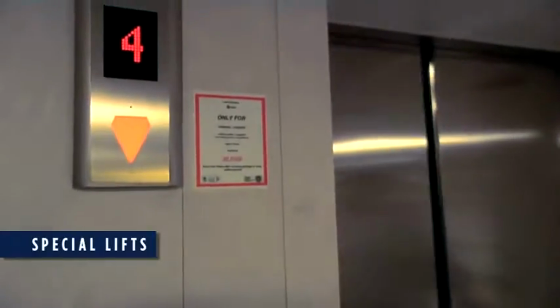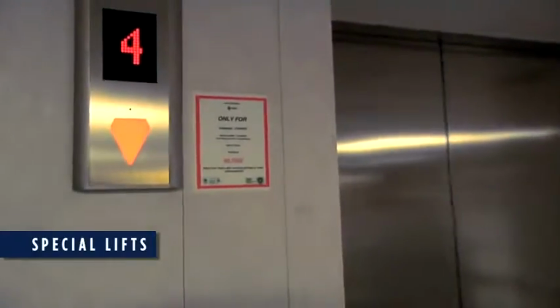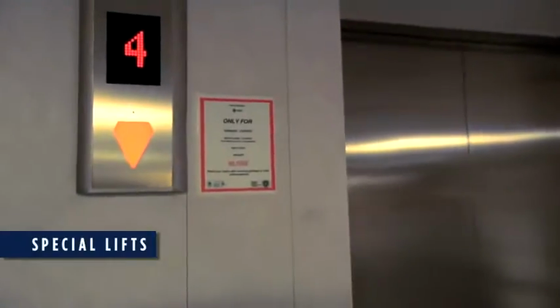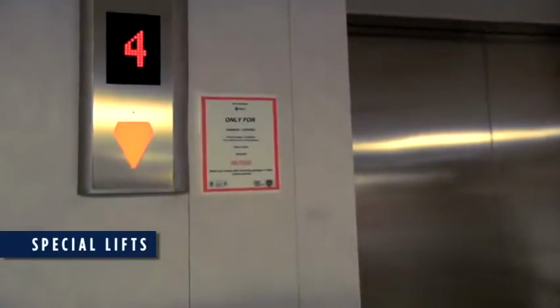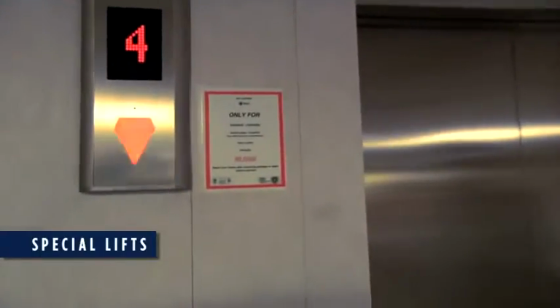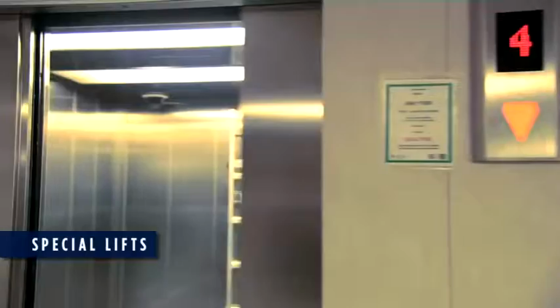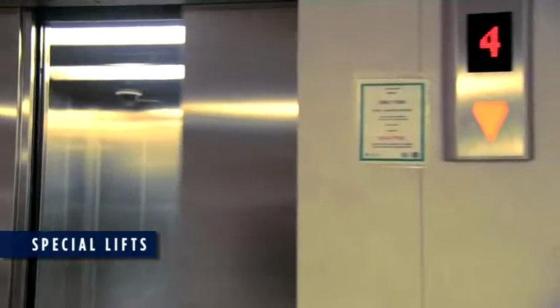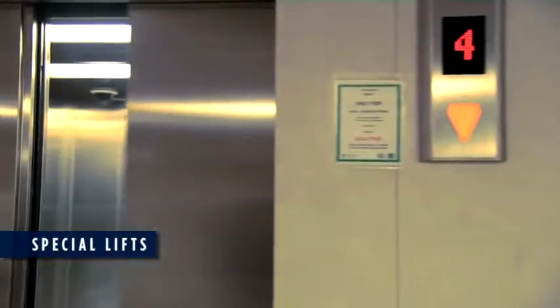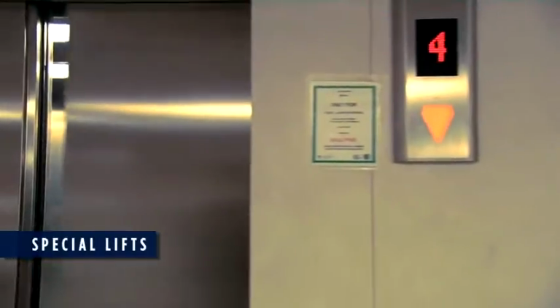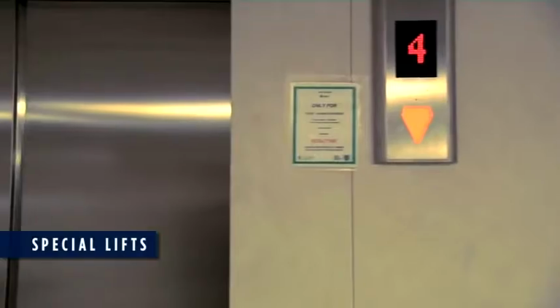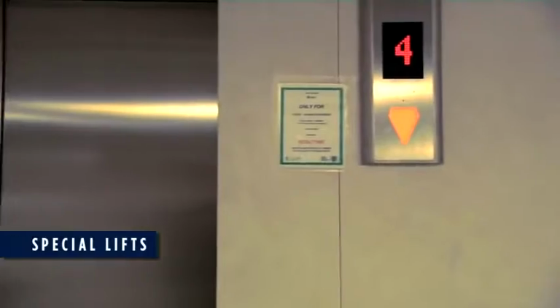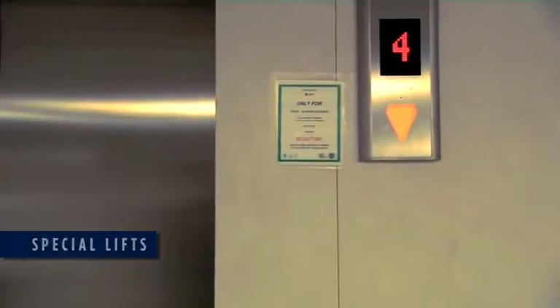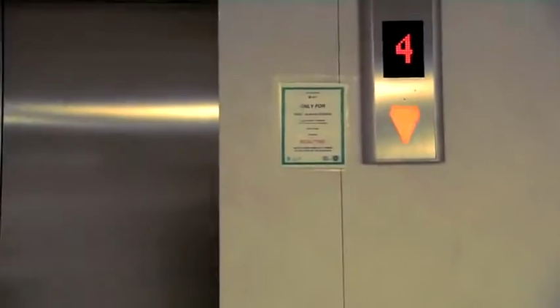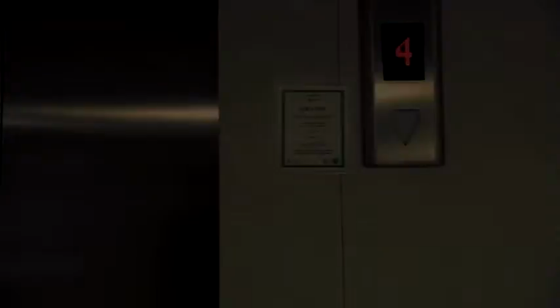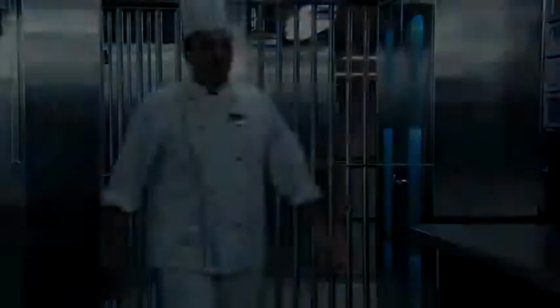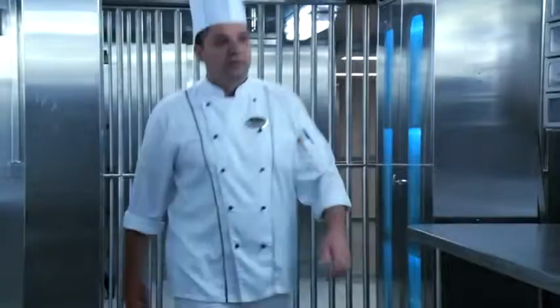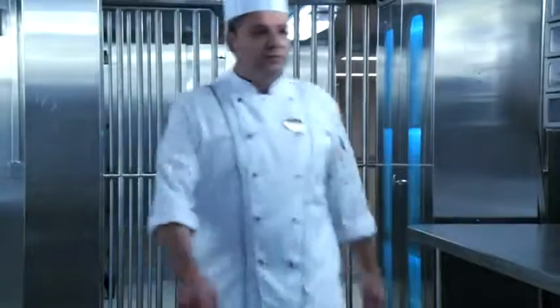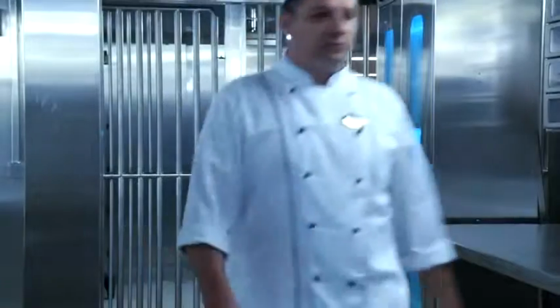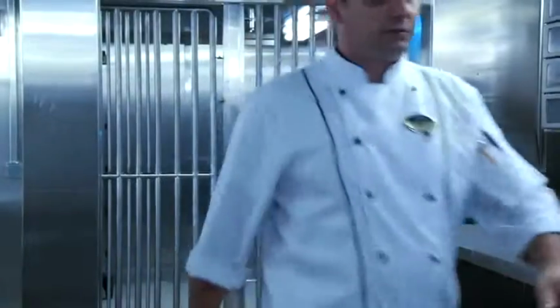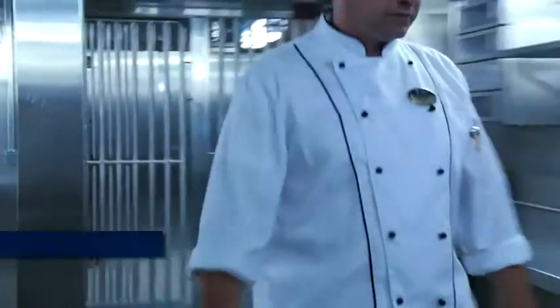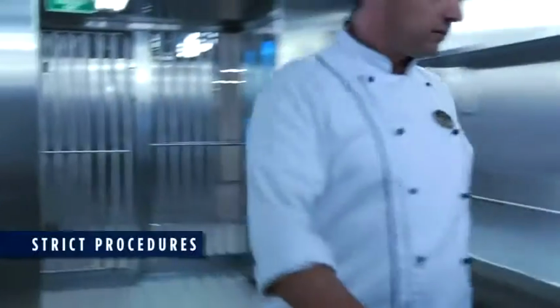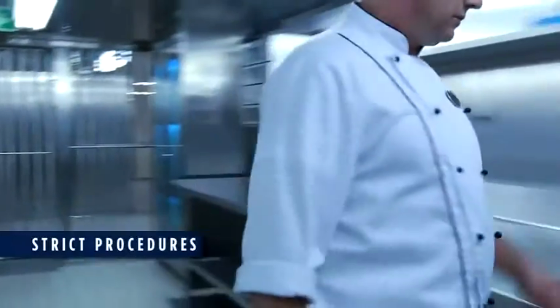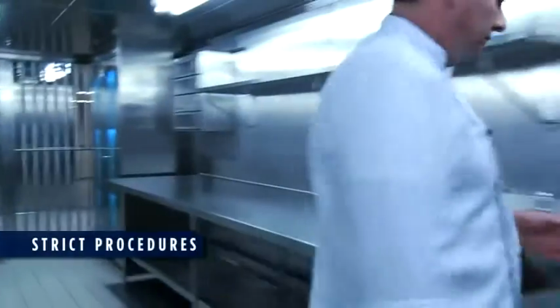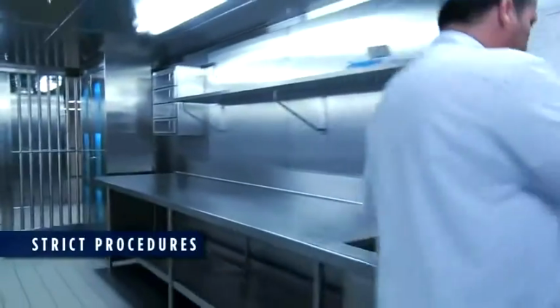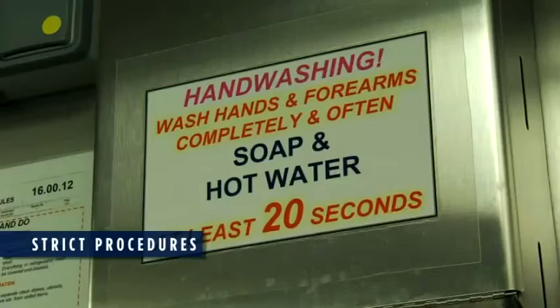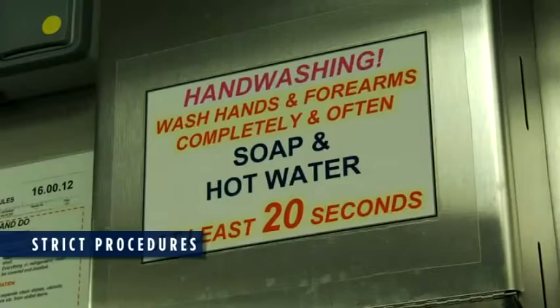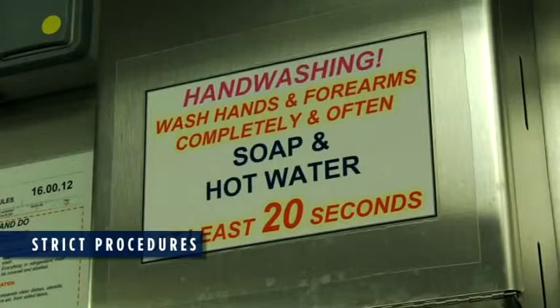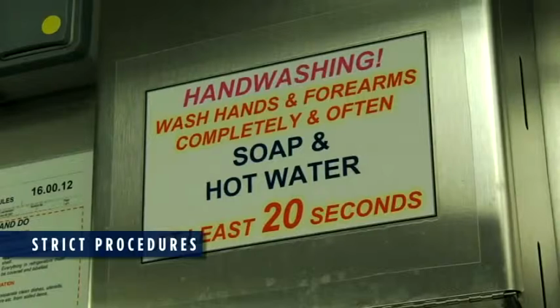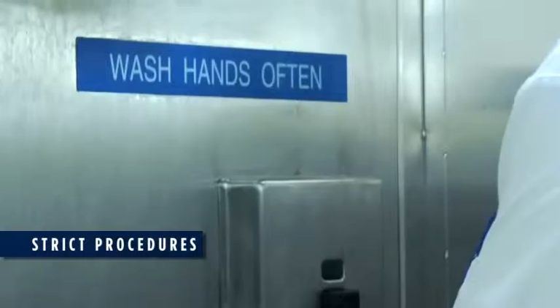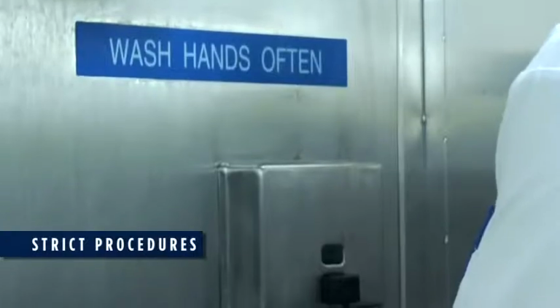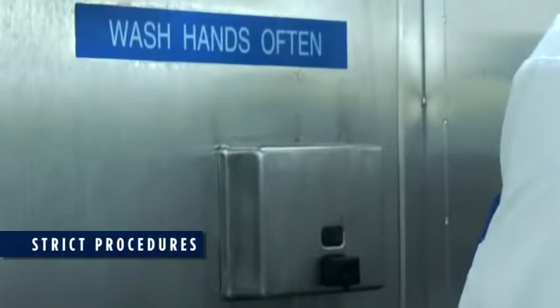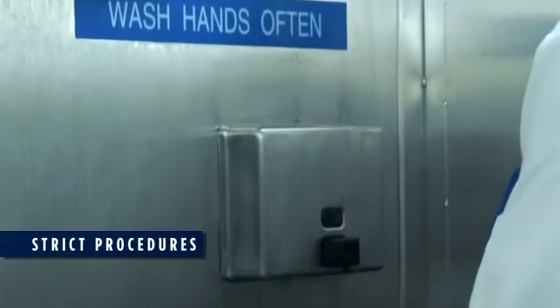All foodstuffs are transported in special lifts. Clear rules and procedures are the key.